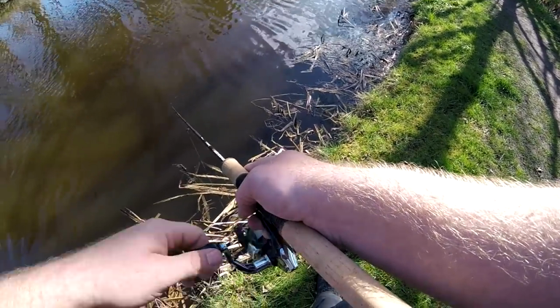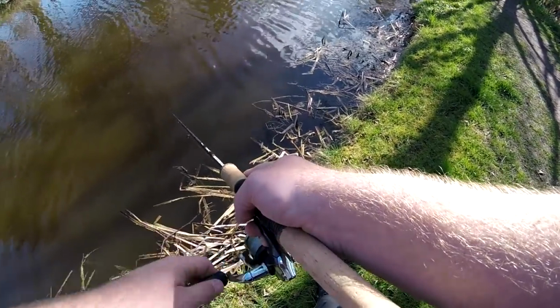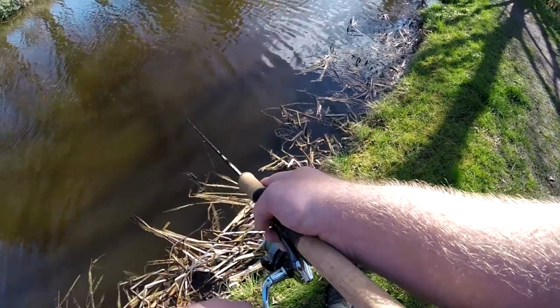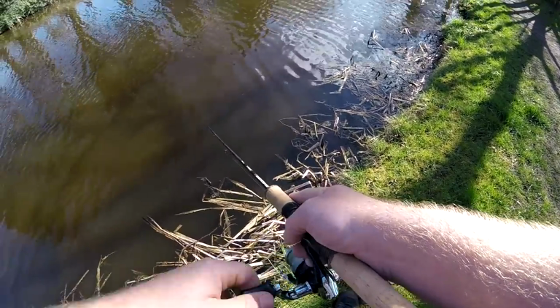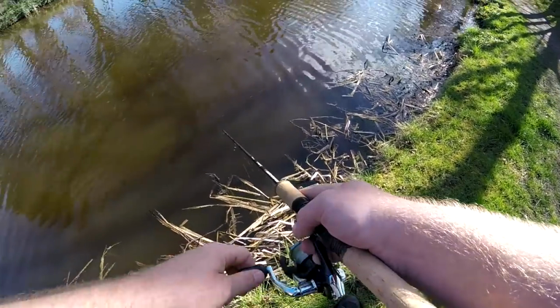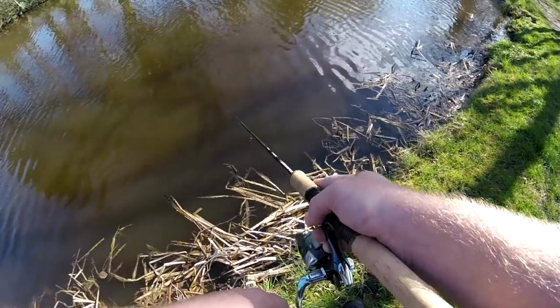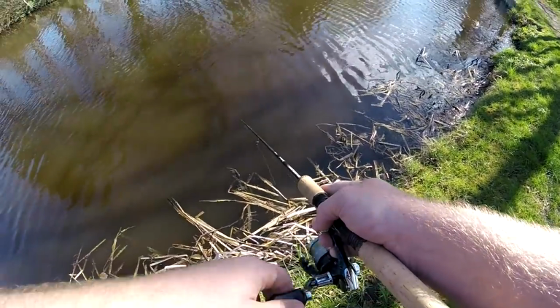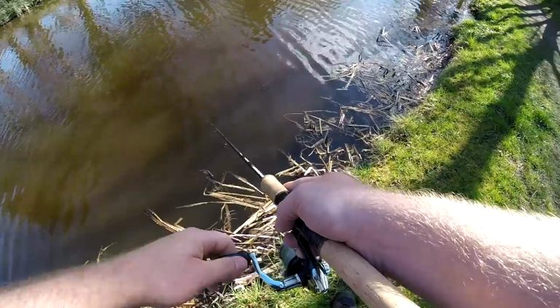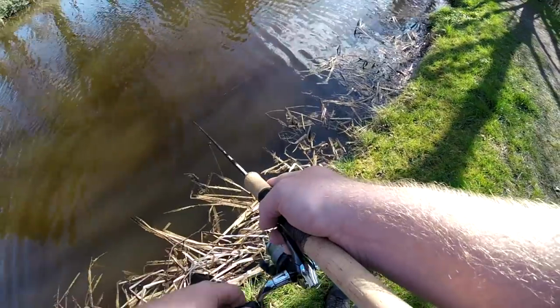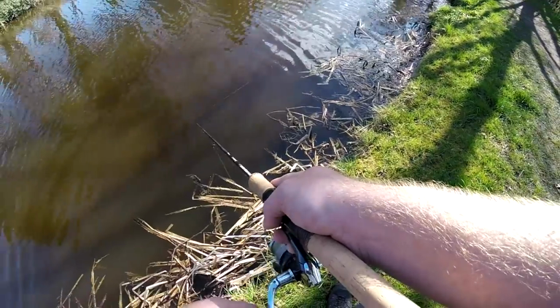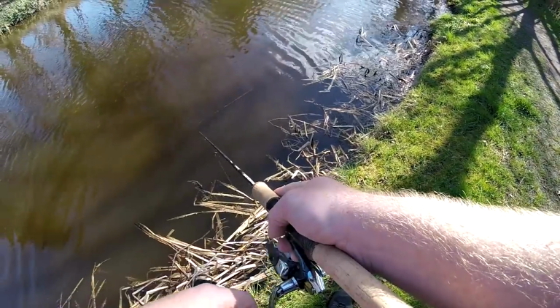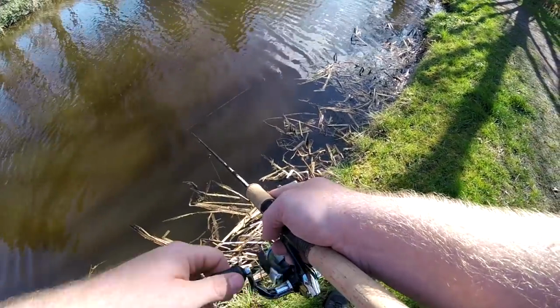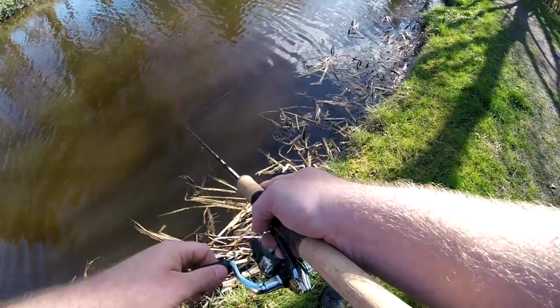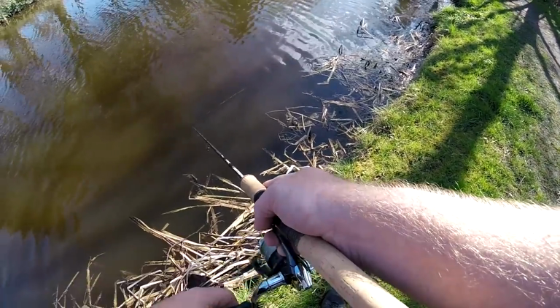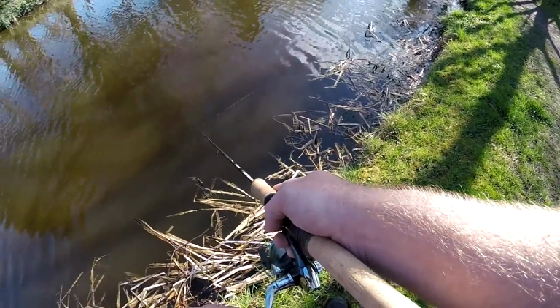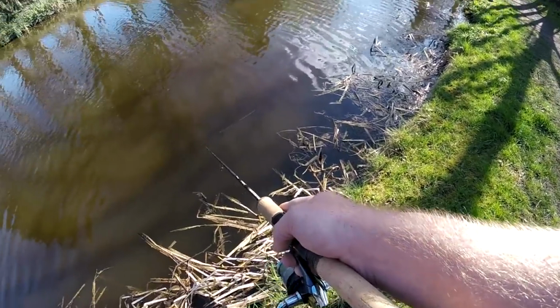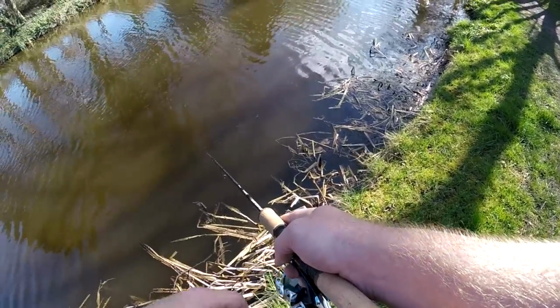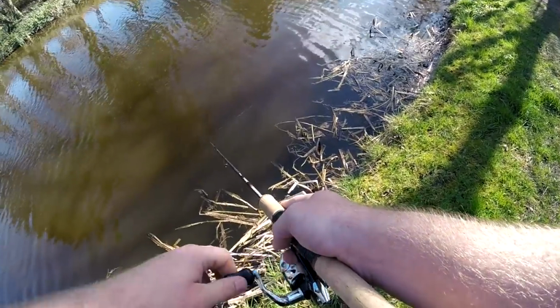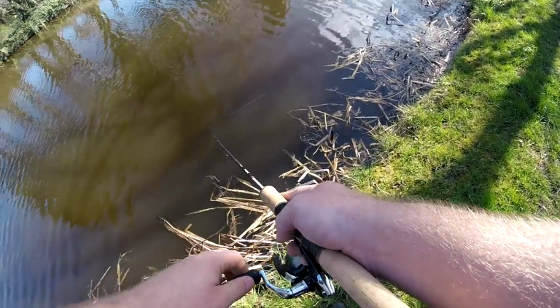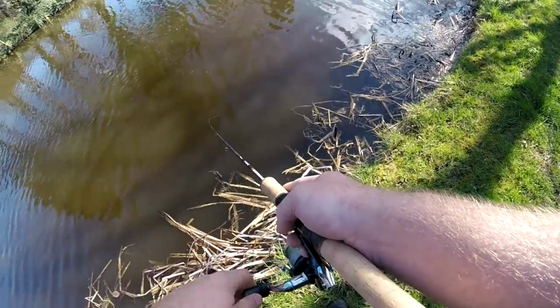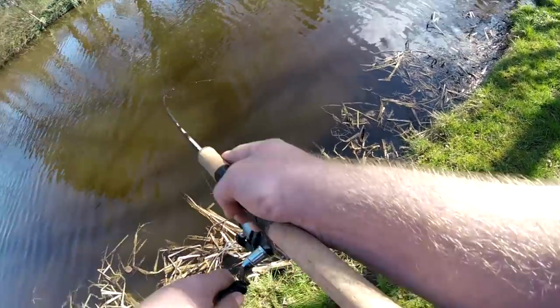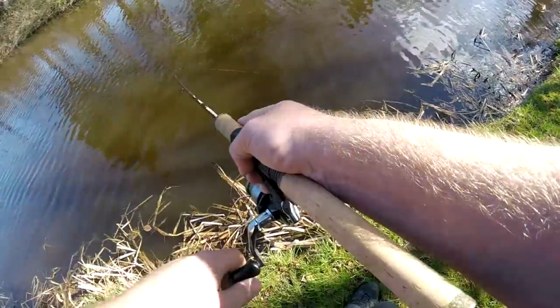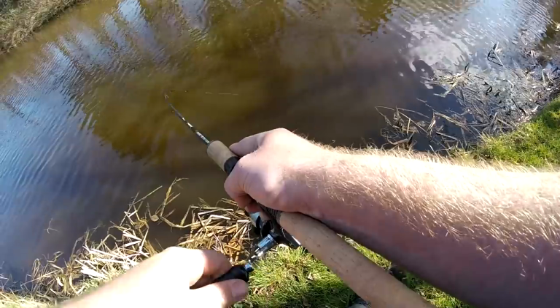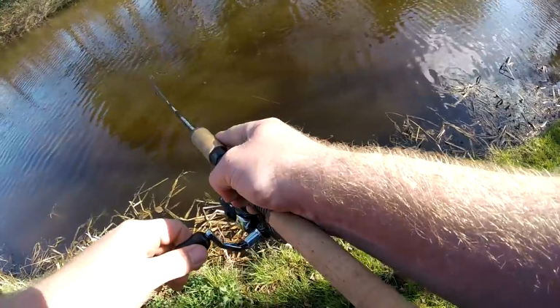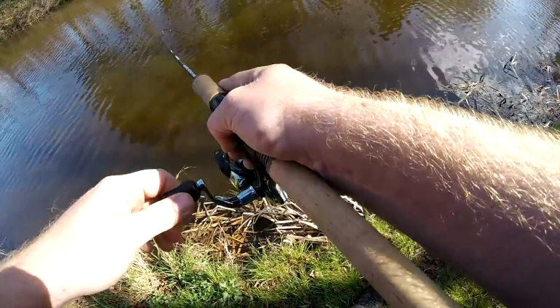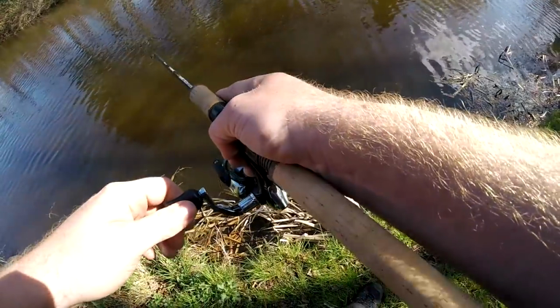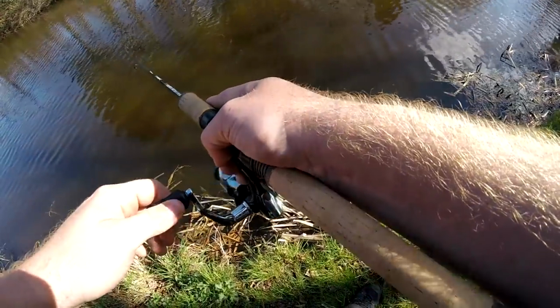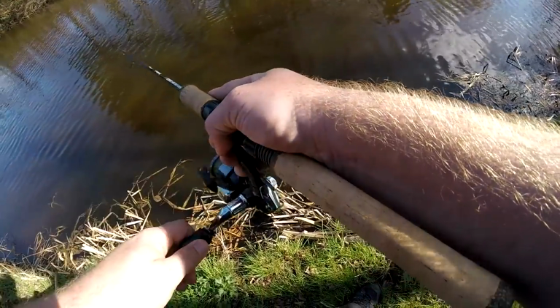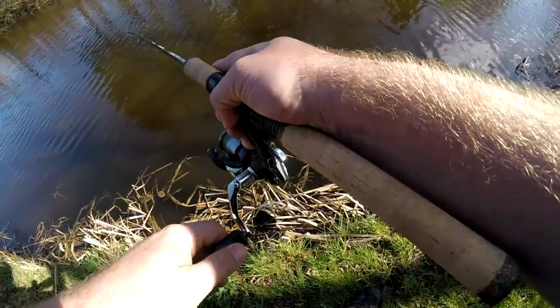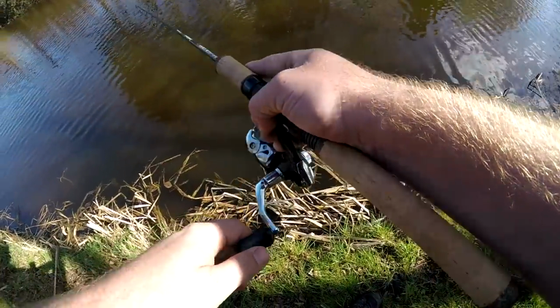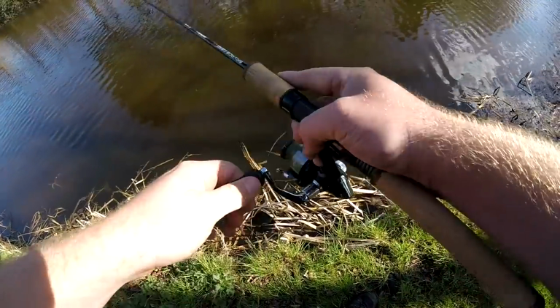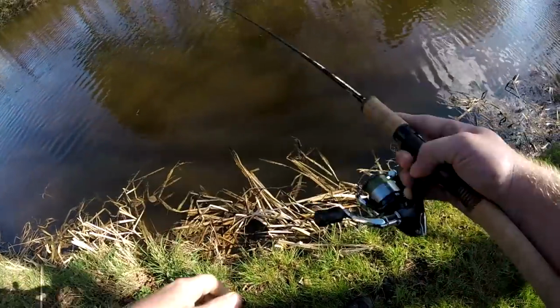The main reason I don't want the pike to have it is because it took me 25 minutes to tie a two pound line to five pound braid. Oh there's a fish - oh it's a little perch. He's off.